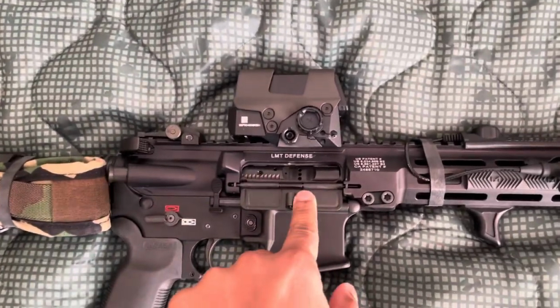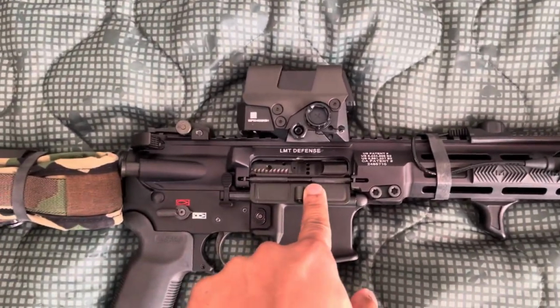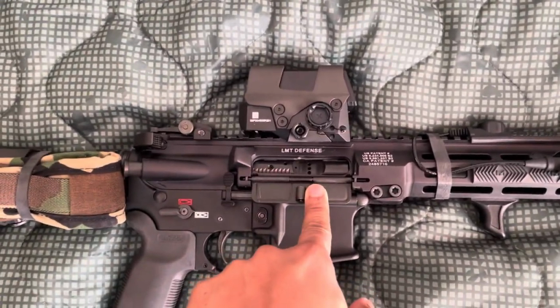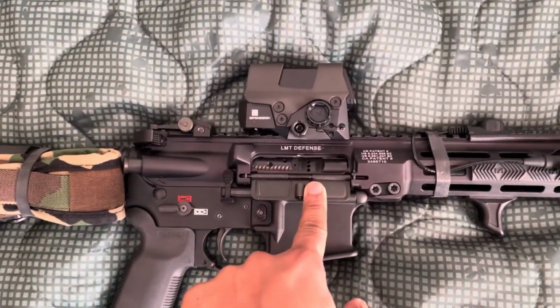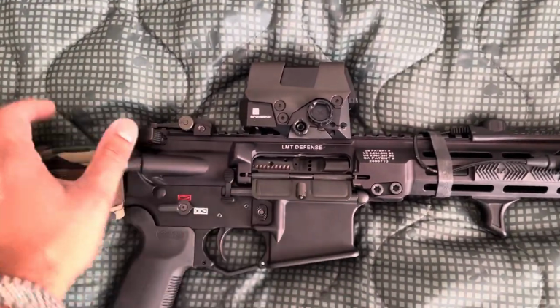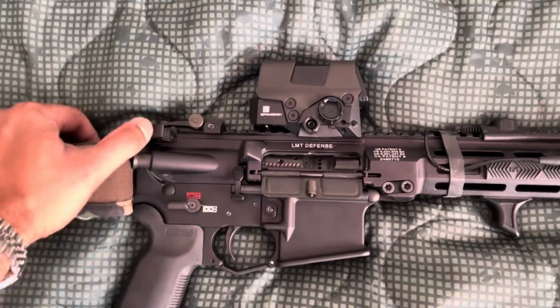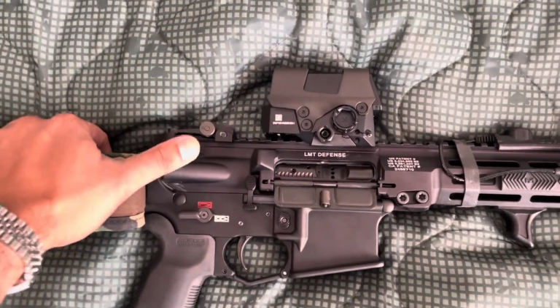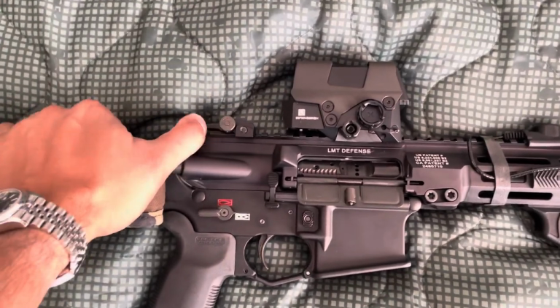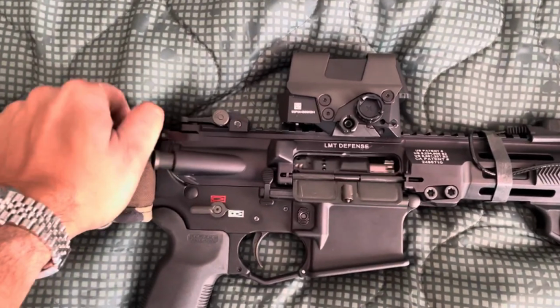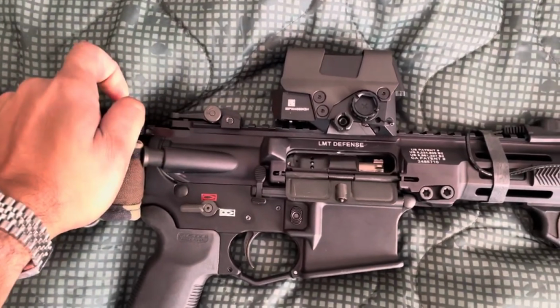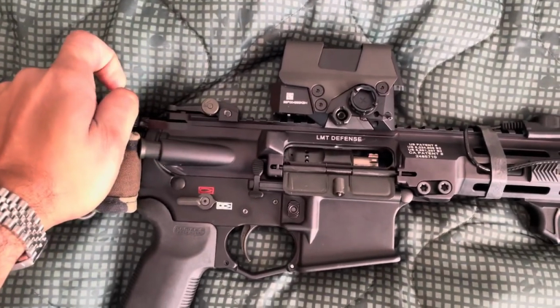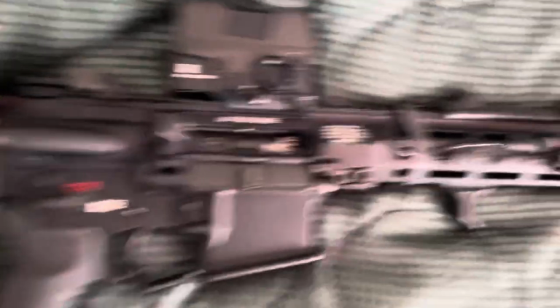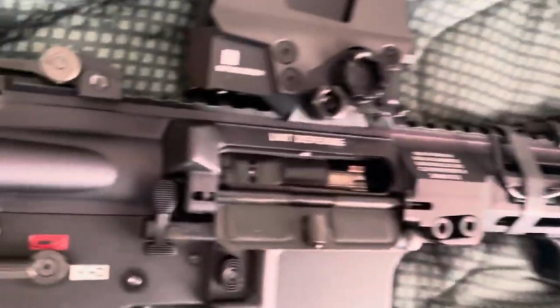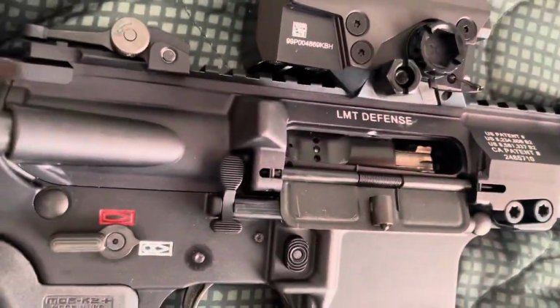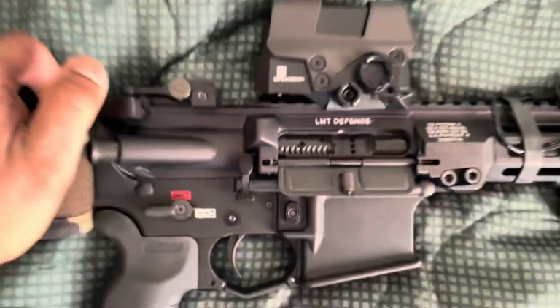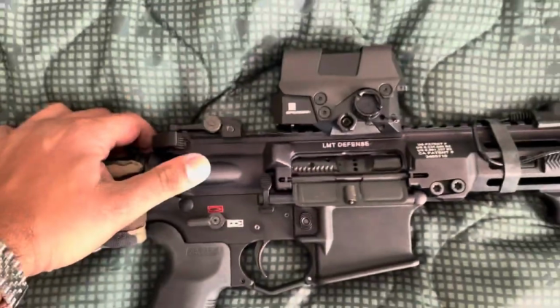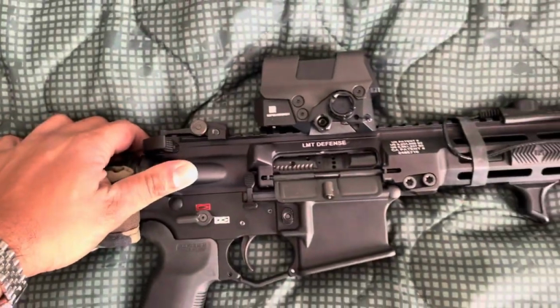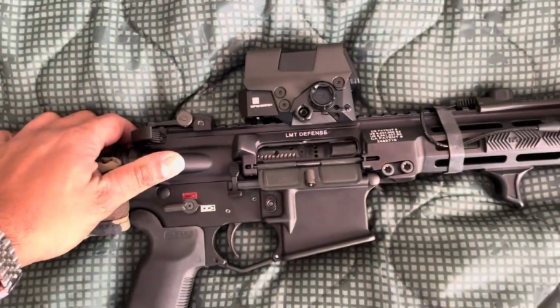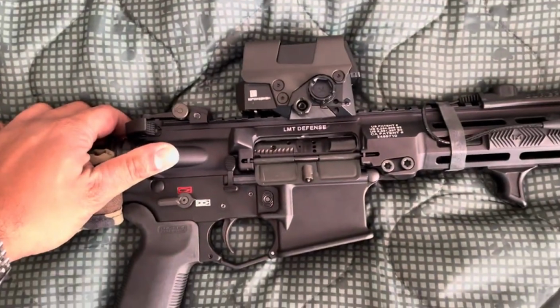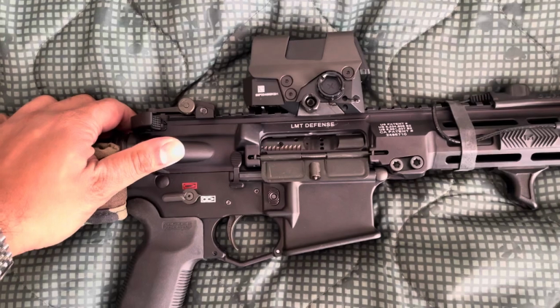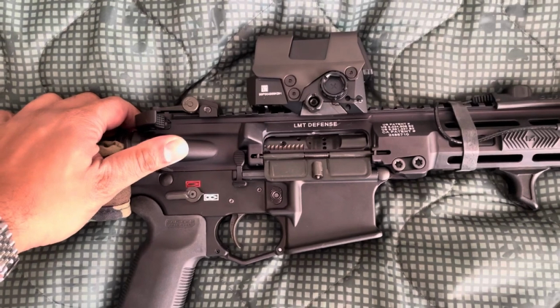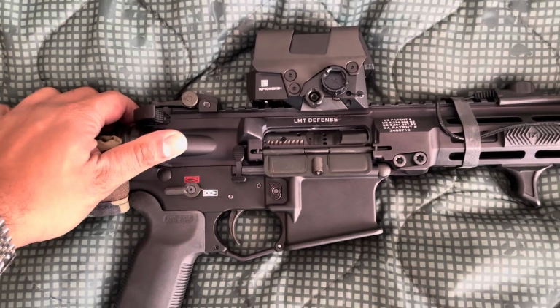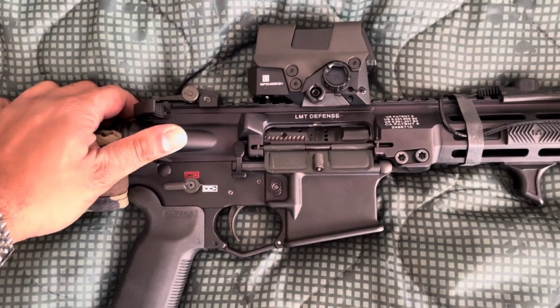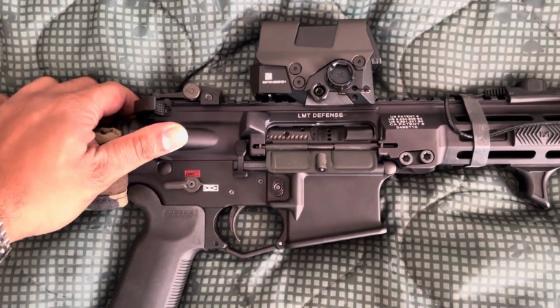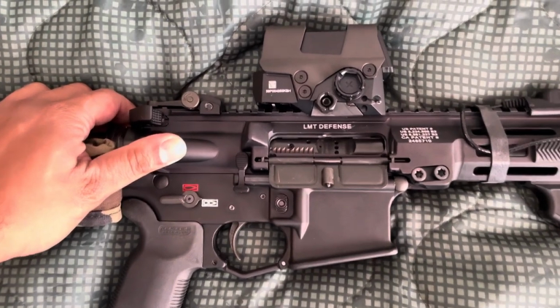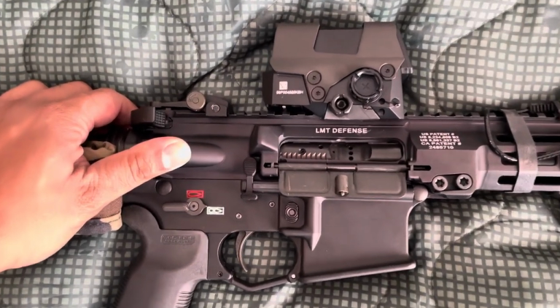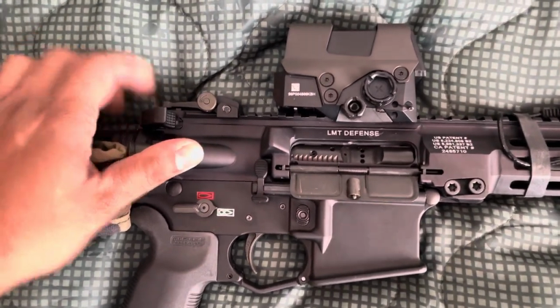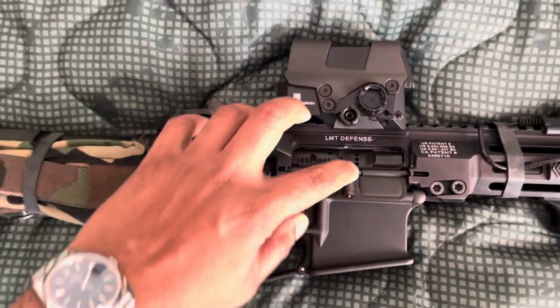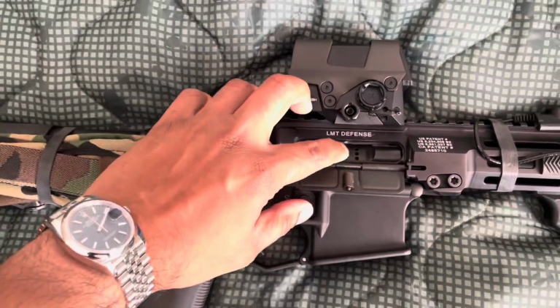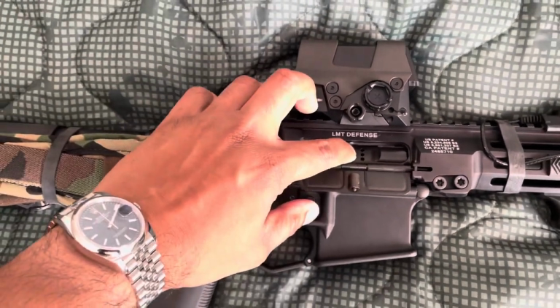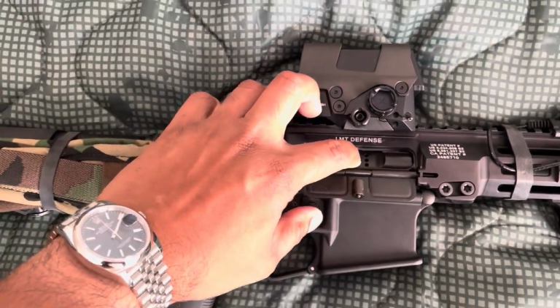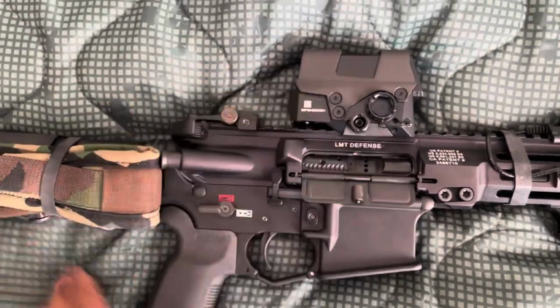The bolt is a LMT enhanced bolt carrier, and it's cleared. You can see the three holes there.